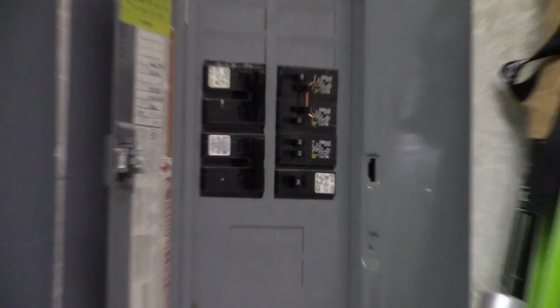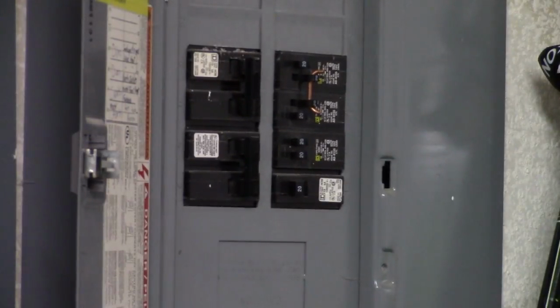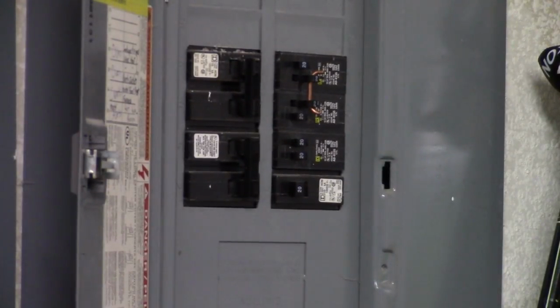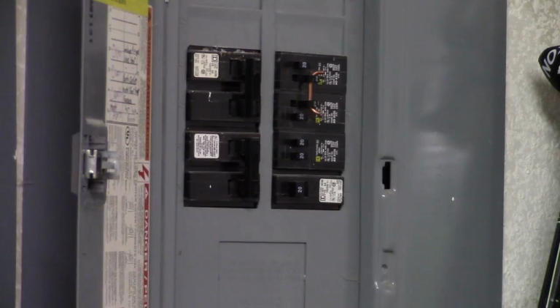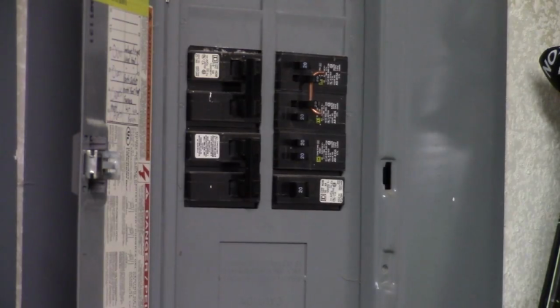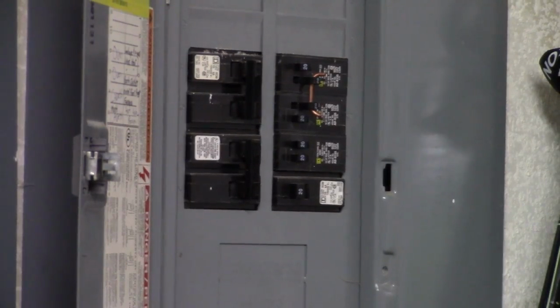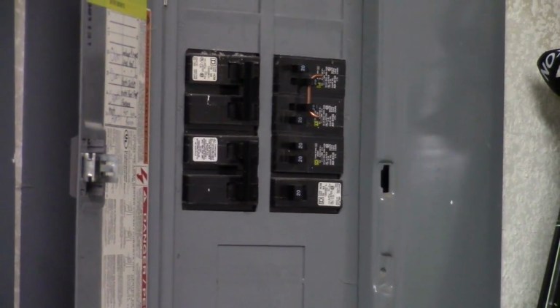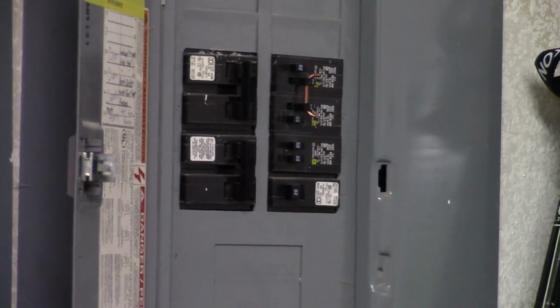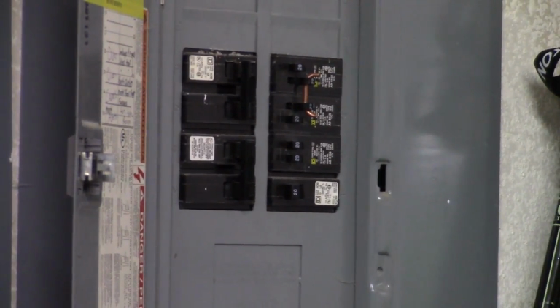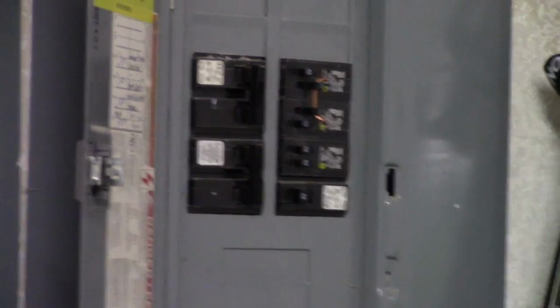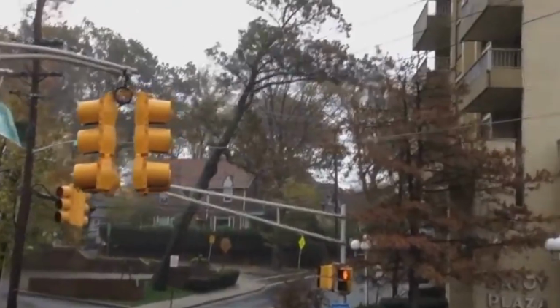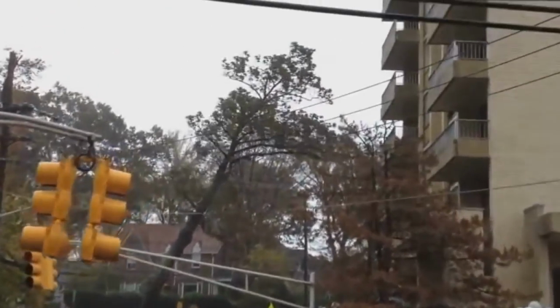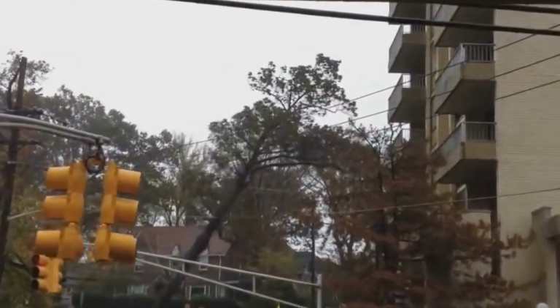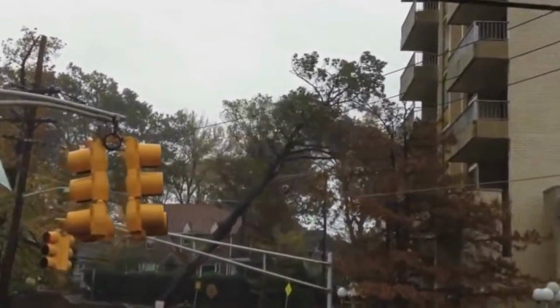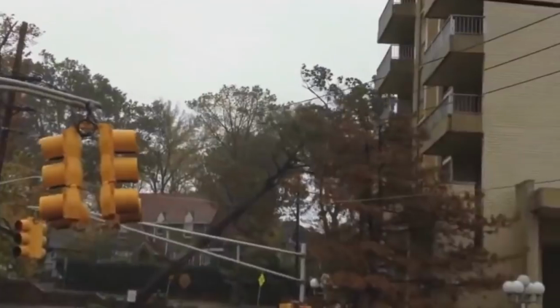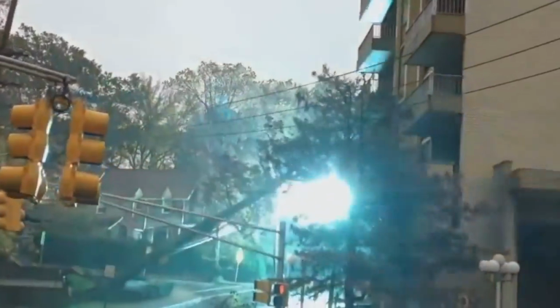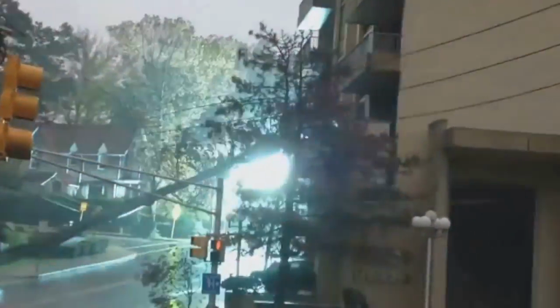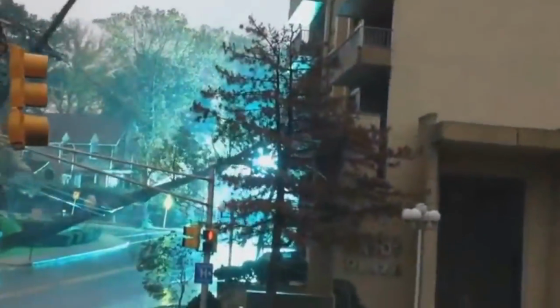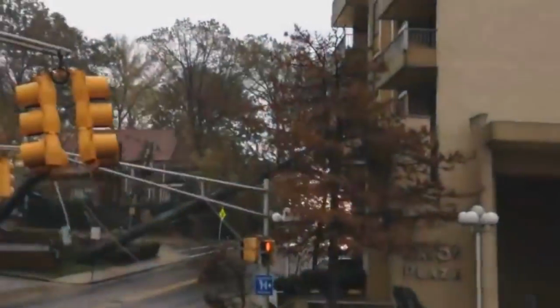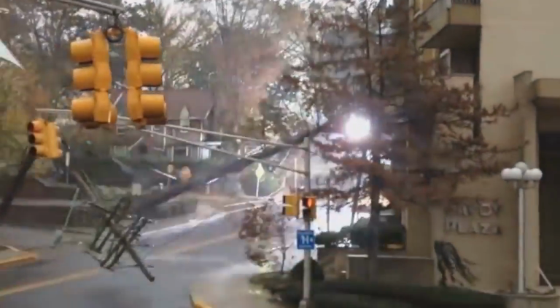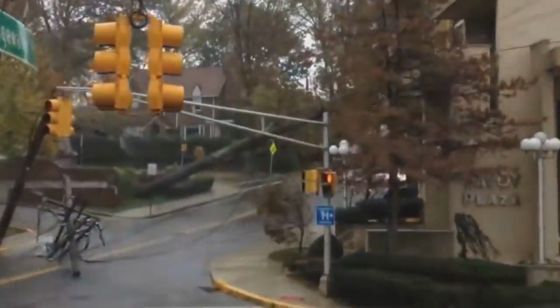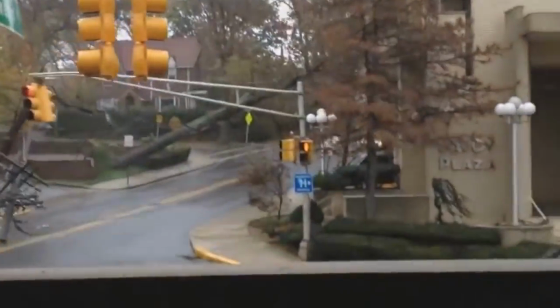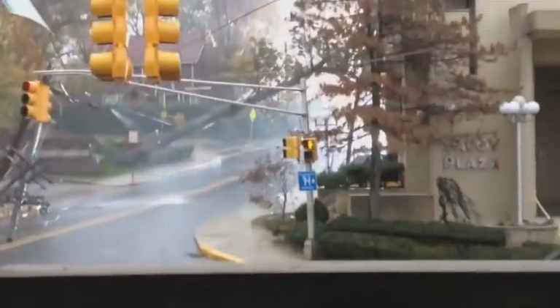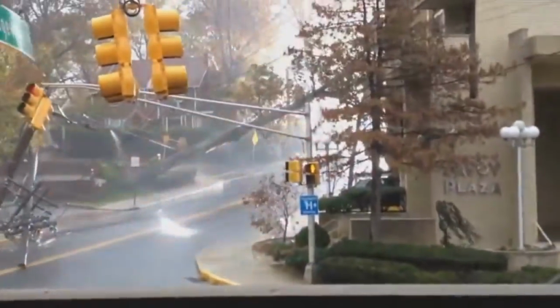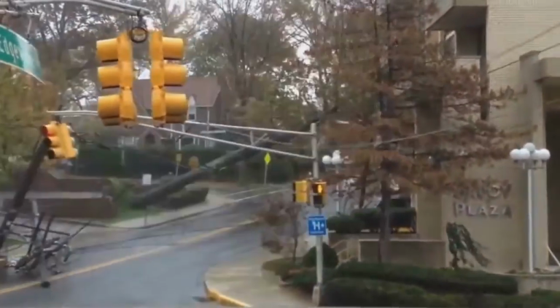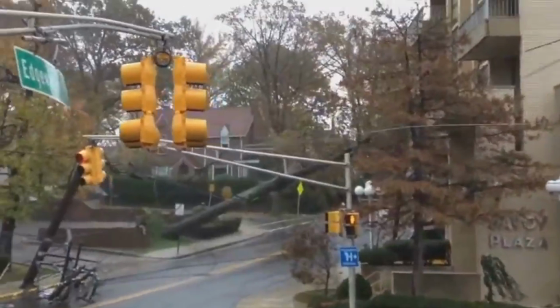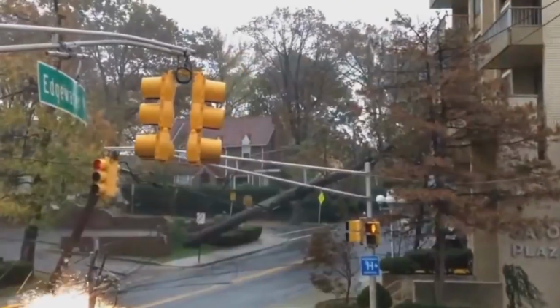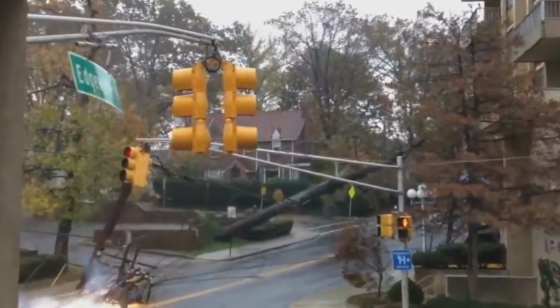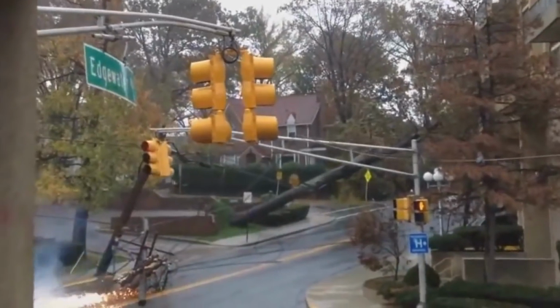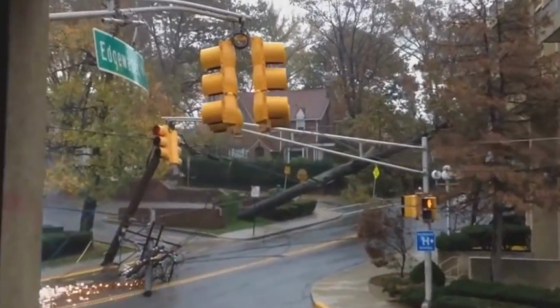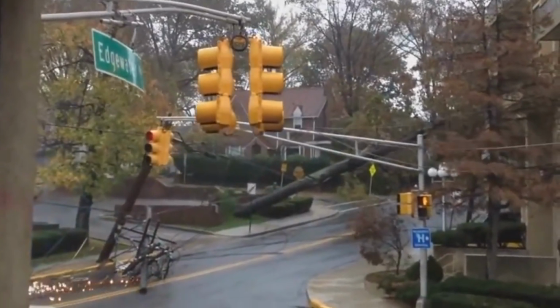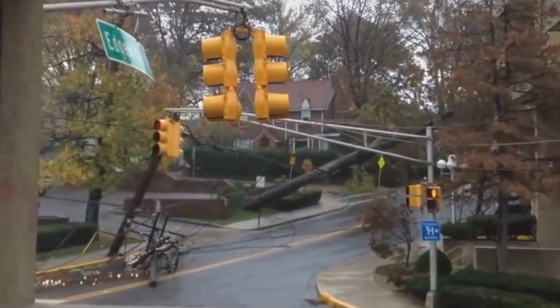Power surges can also be caused by failures in your electrical grid. Say something goes haywire and the wrong wires touch — this can also lead to sudden rises in power, which can lead to damage to your electronics, unless you have a surge protector, of course.